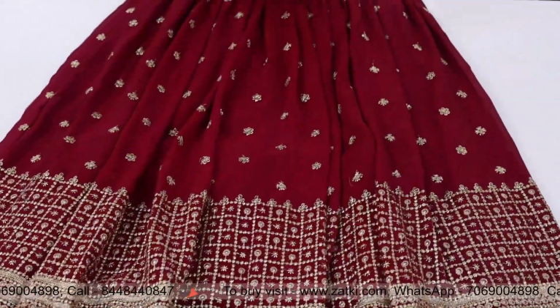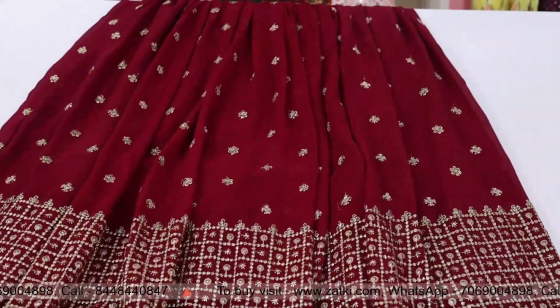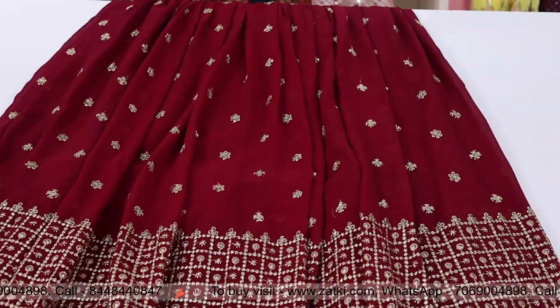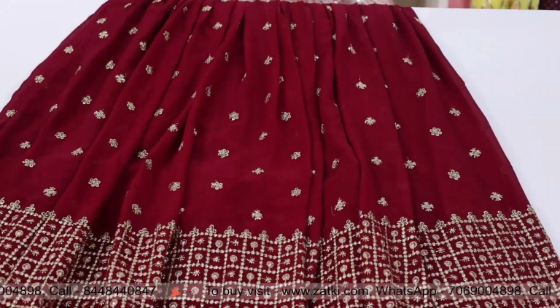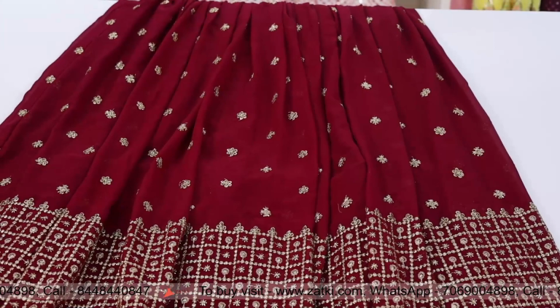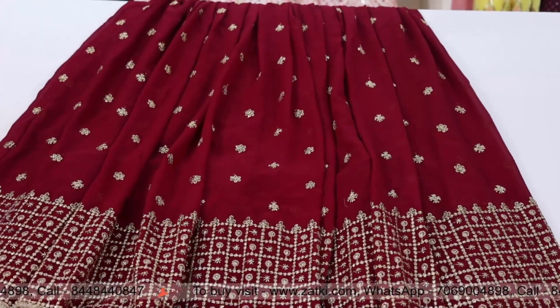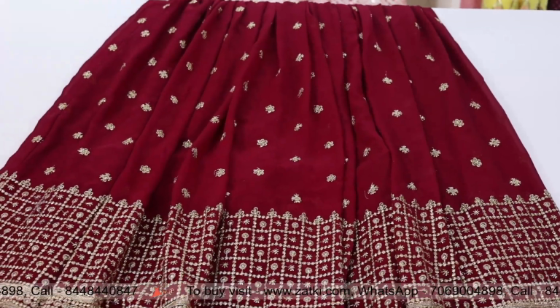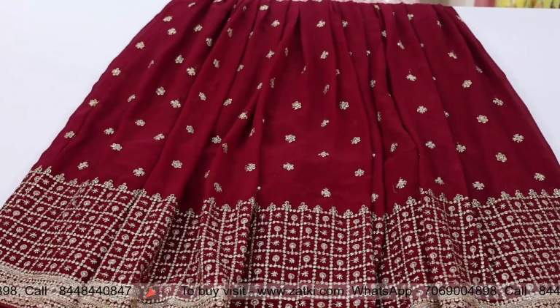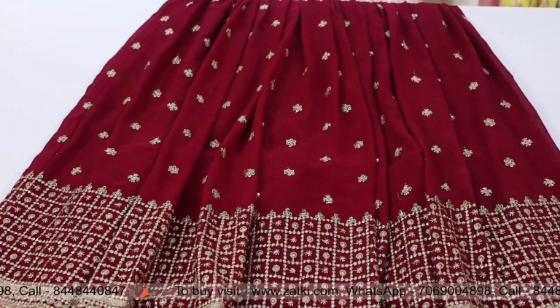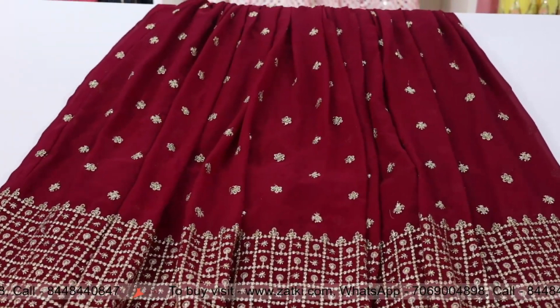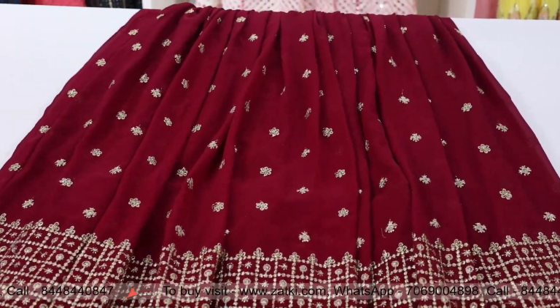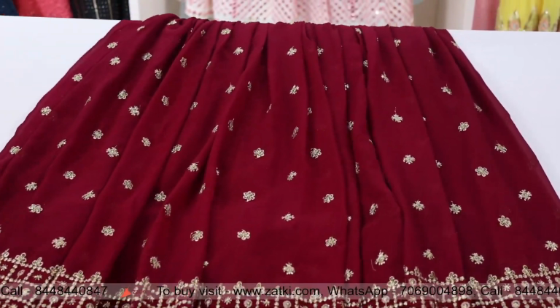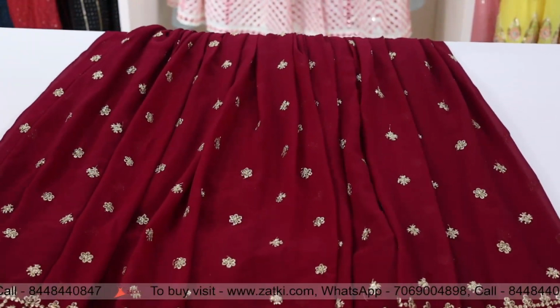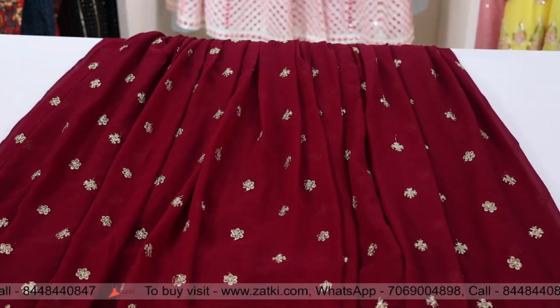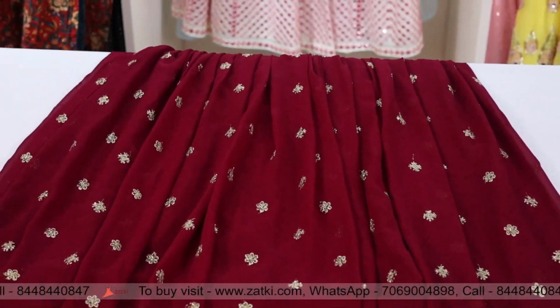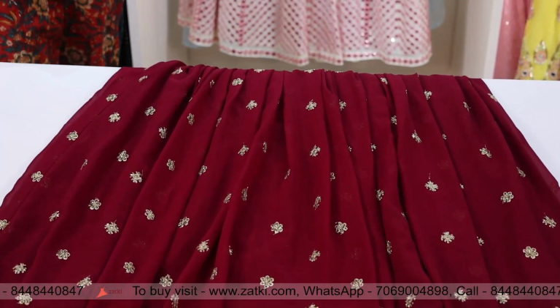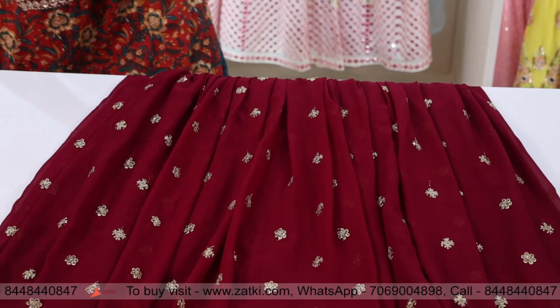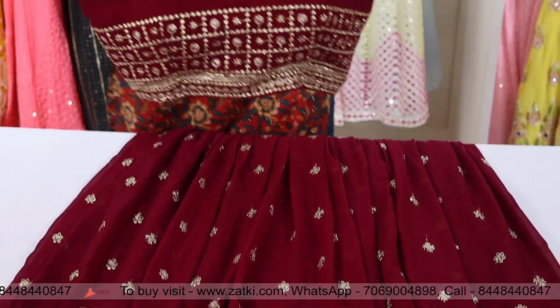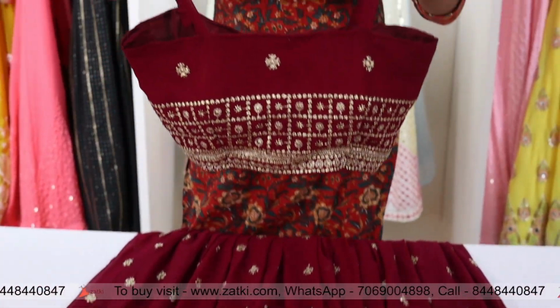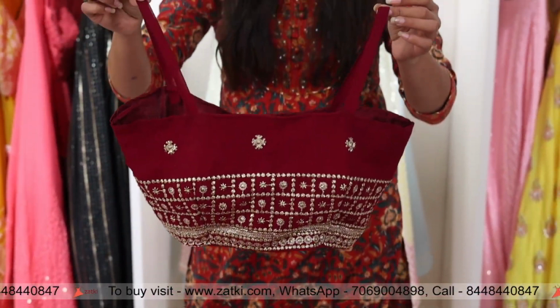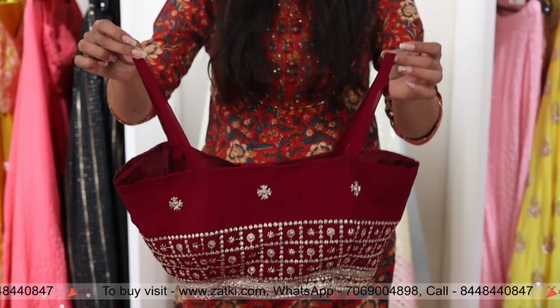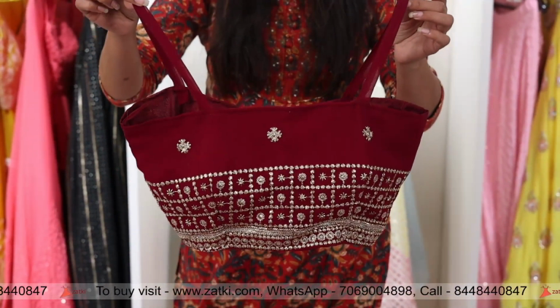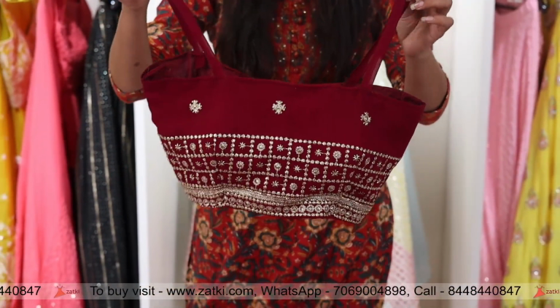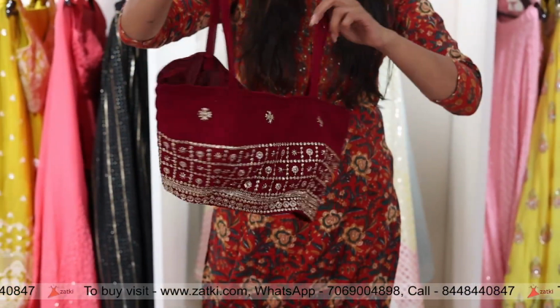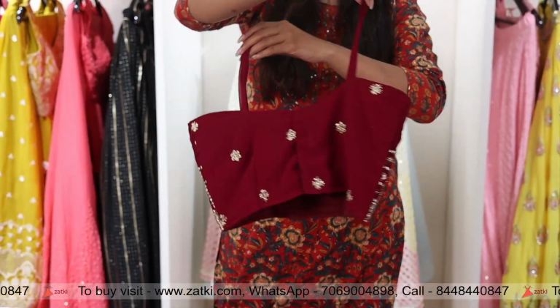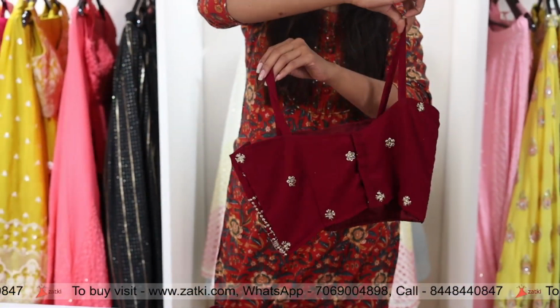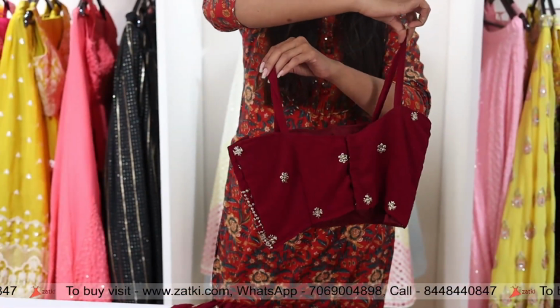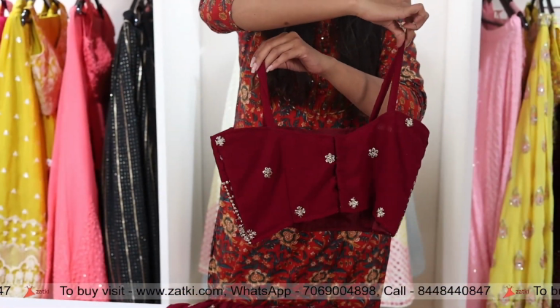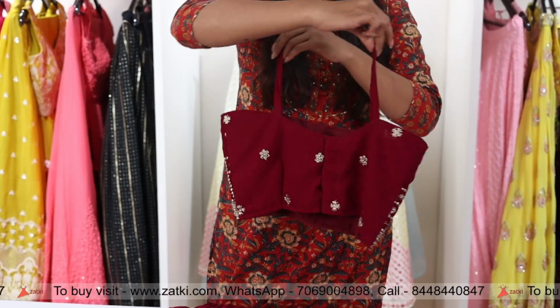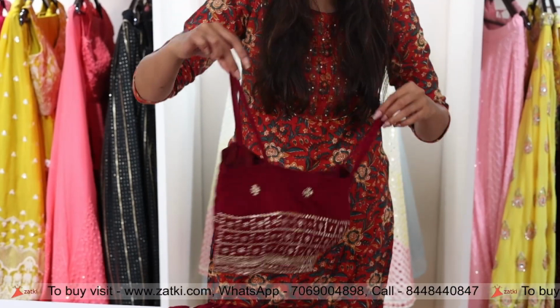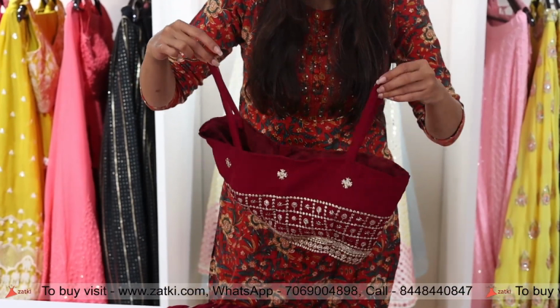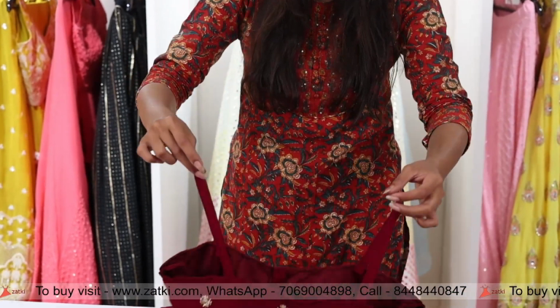The blouse is unstitched. Look at the zari work — this is a very big embroidery, covering the front and back of the blouse.